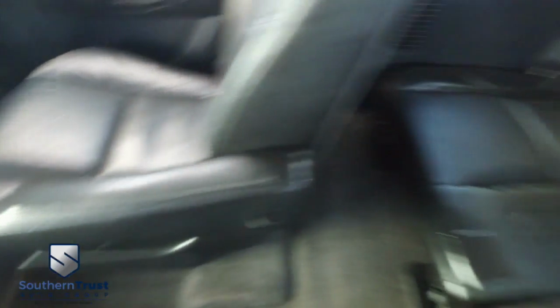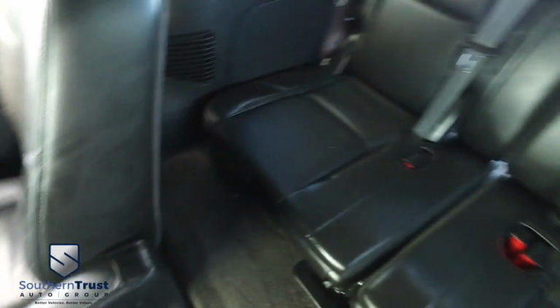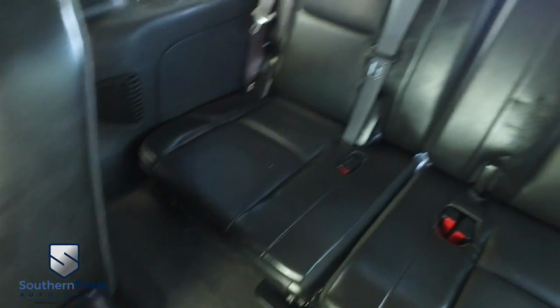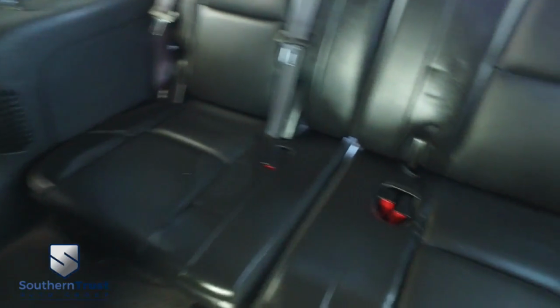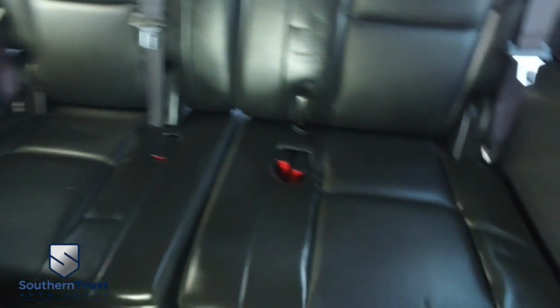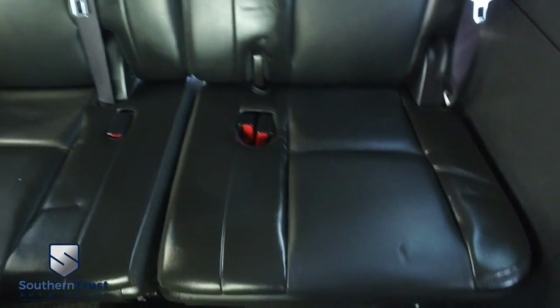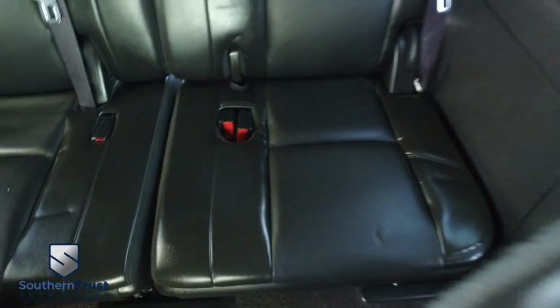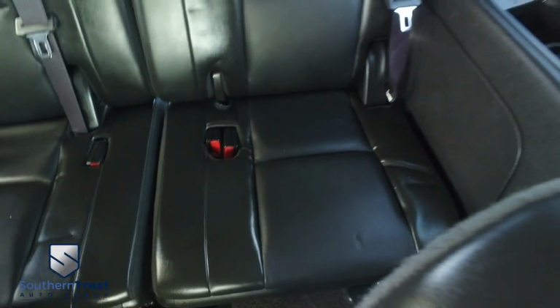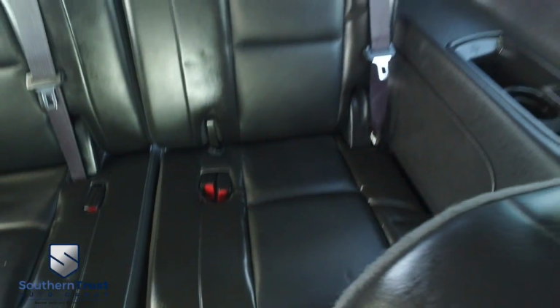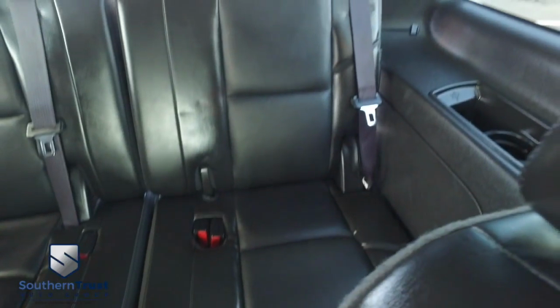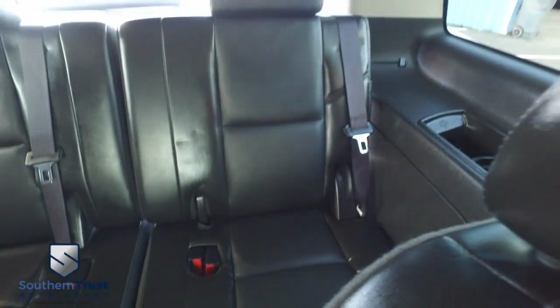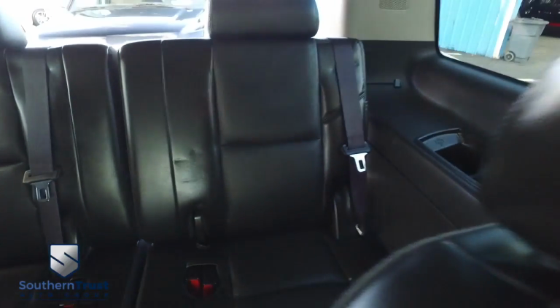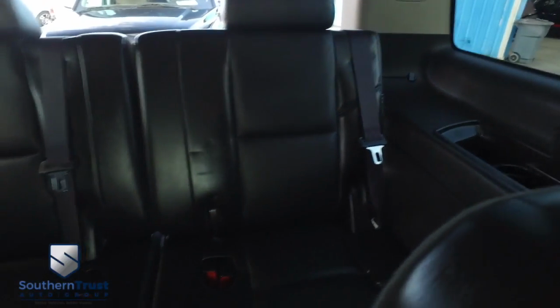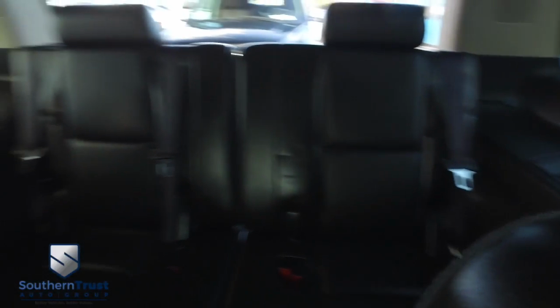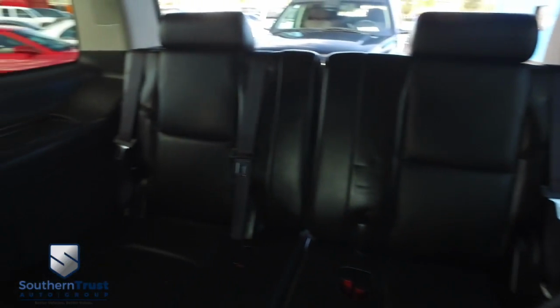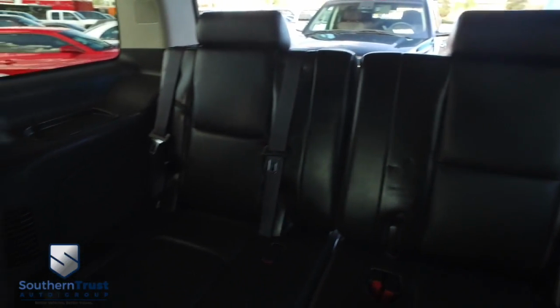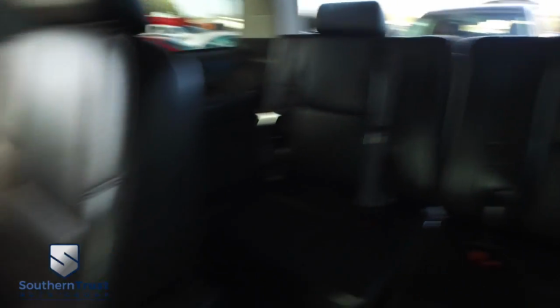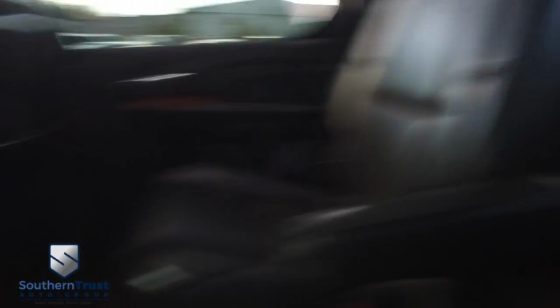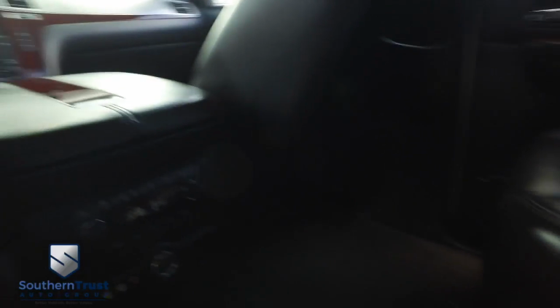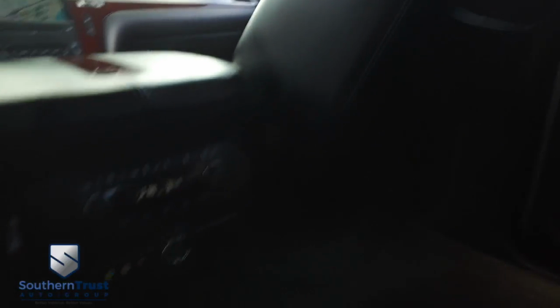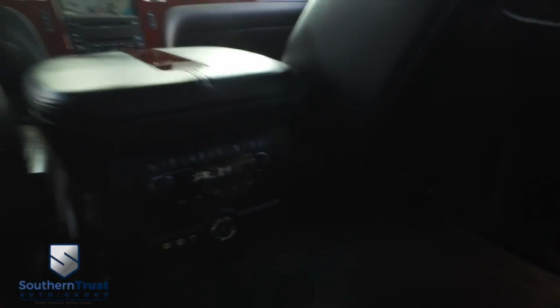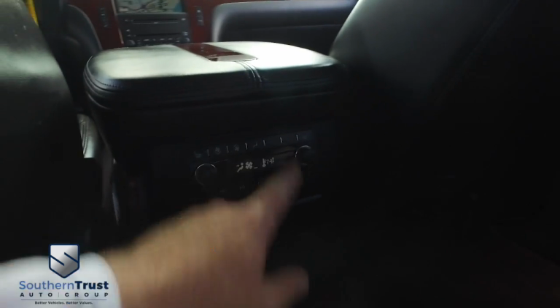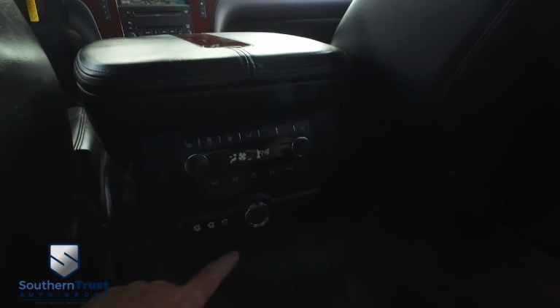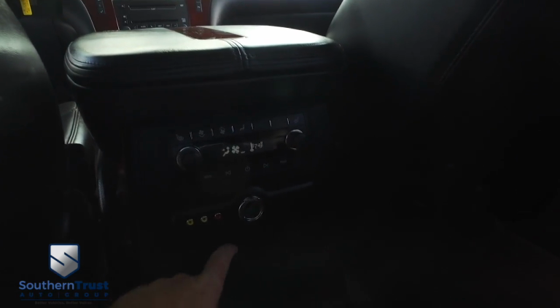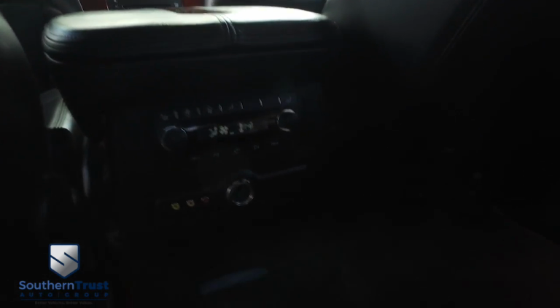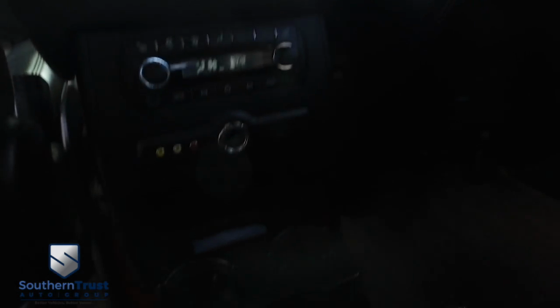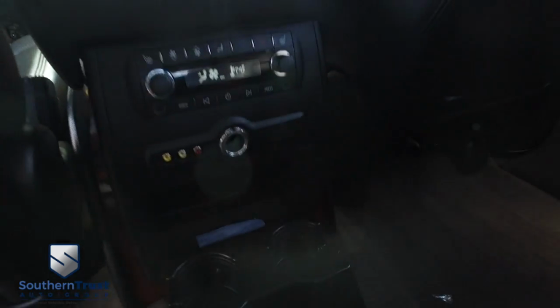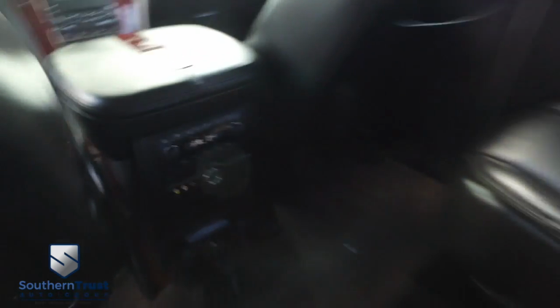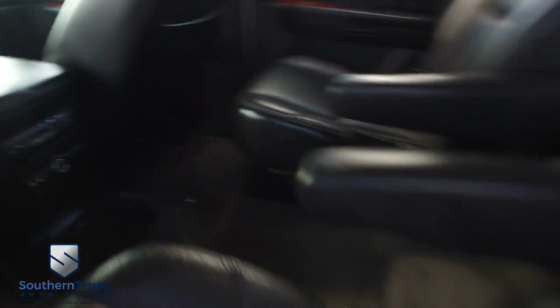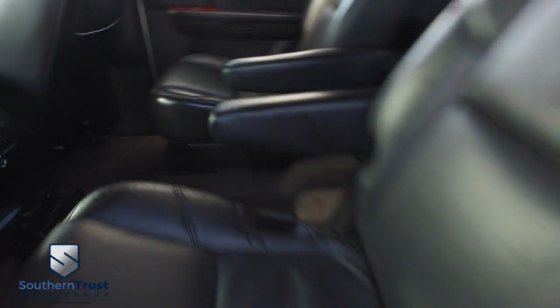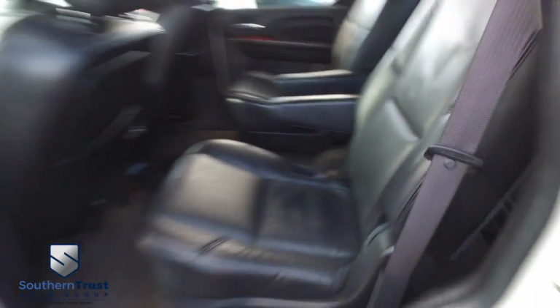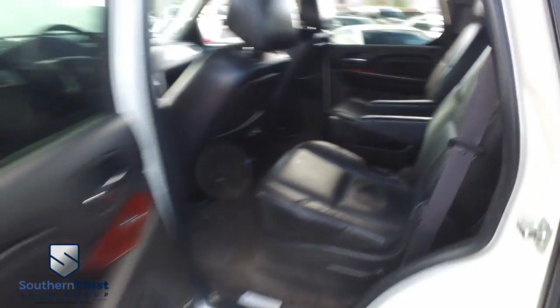Look at this beautiful third-row leather seating. Aunts, uncles, grandmas, grandpas, cousins, in-laws — trips to Disney World just got a whole lot more comfy. Guys, you got your rear AC controls, heated second-row seating, and your cup holders. Let's go check out the driver's cab.